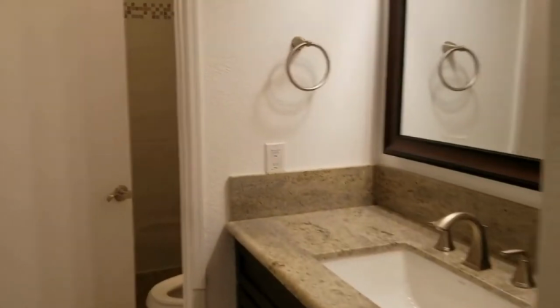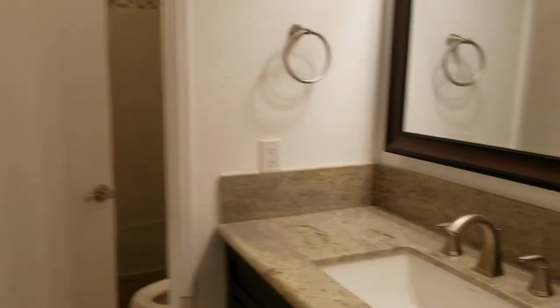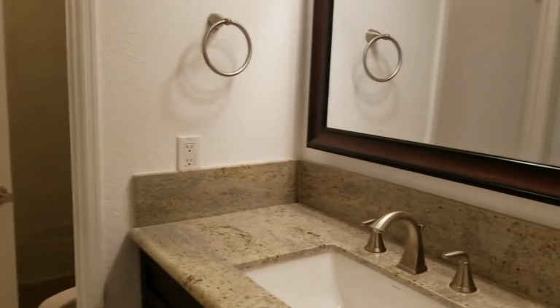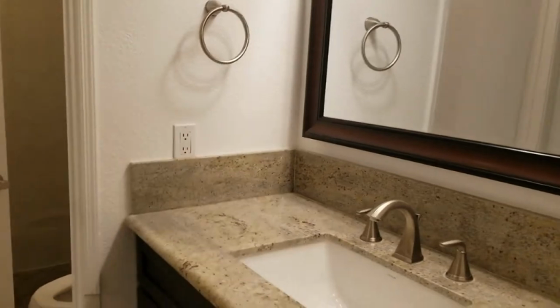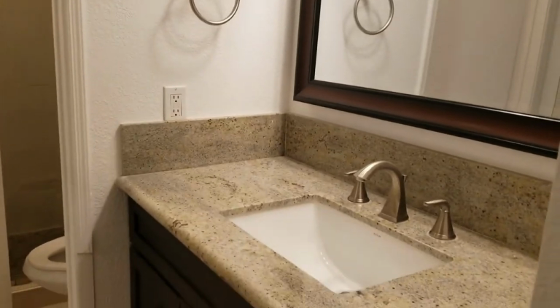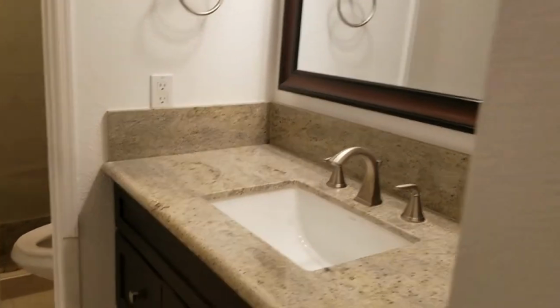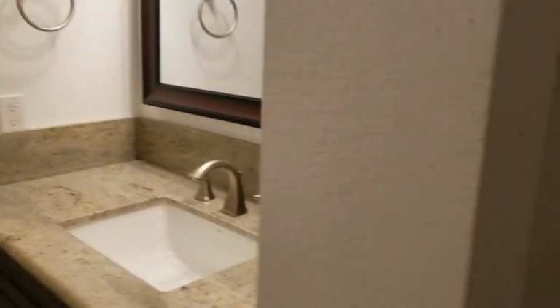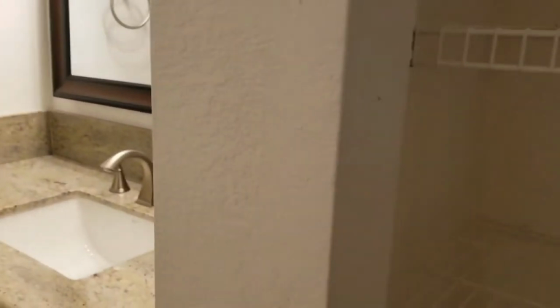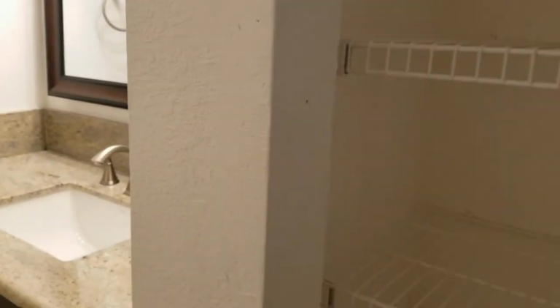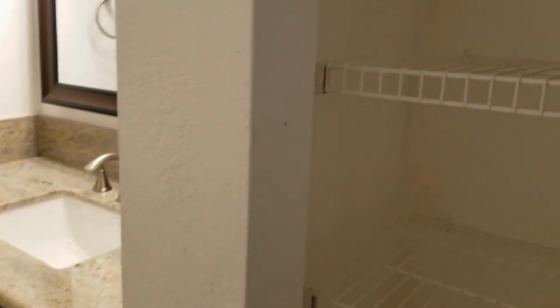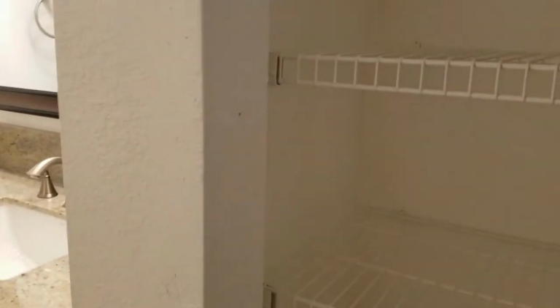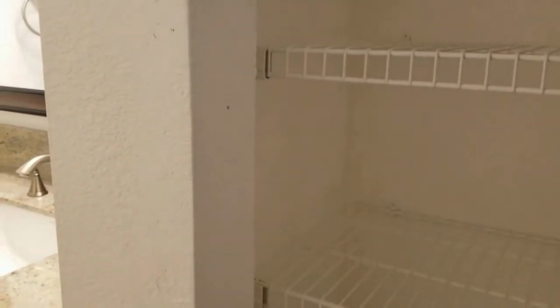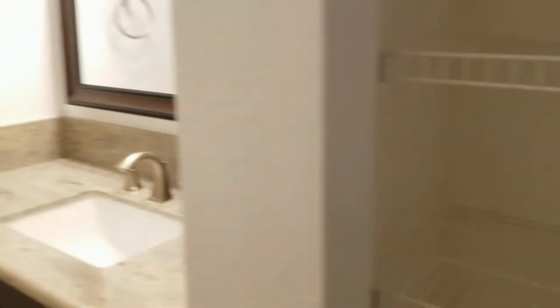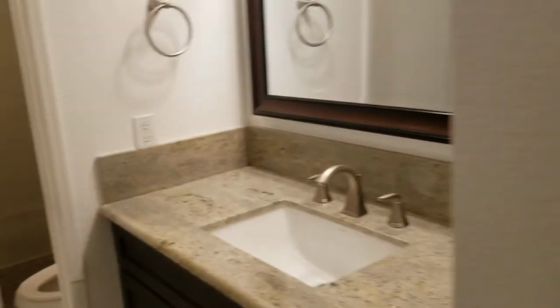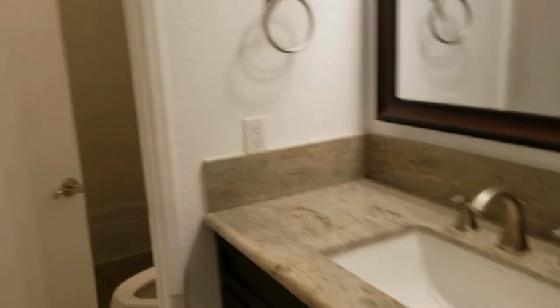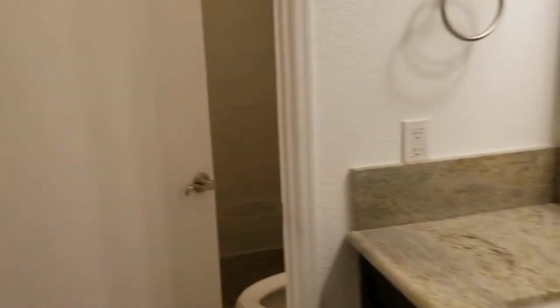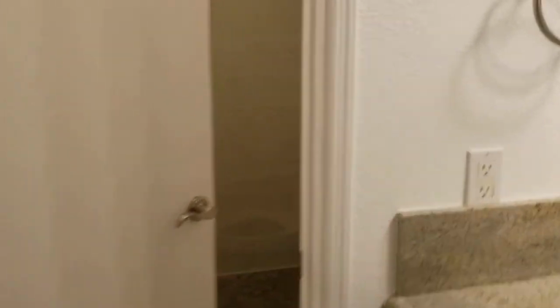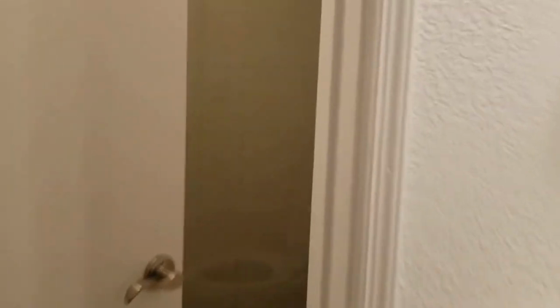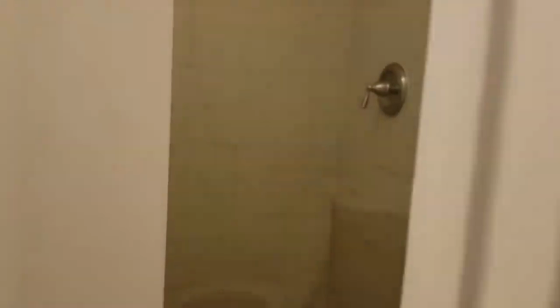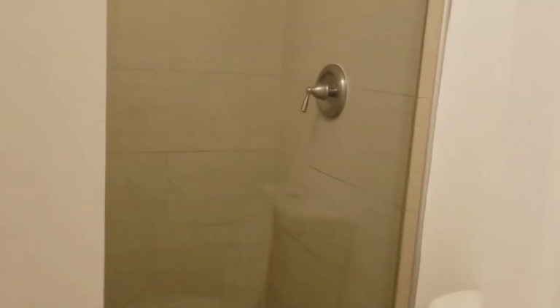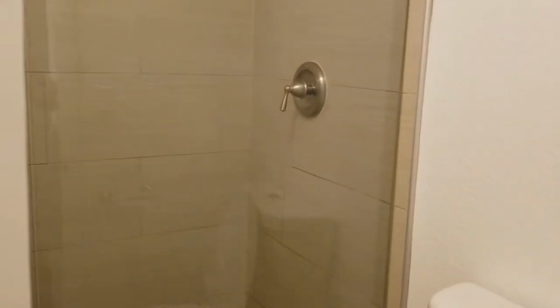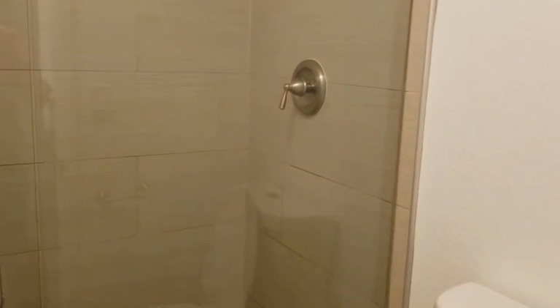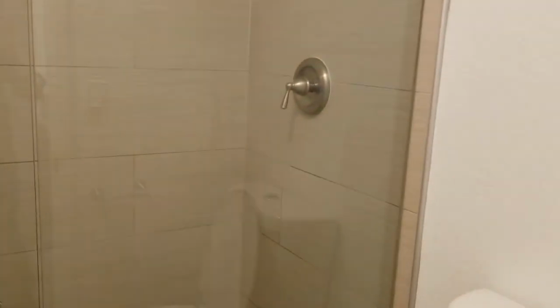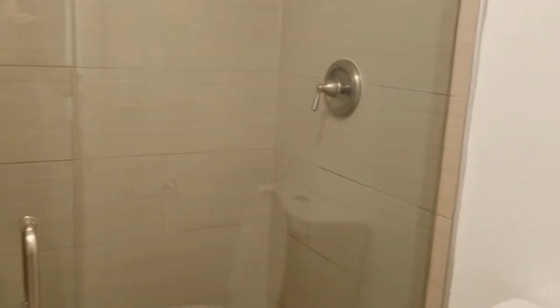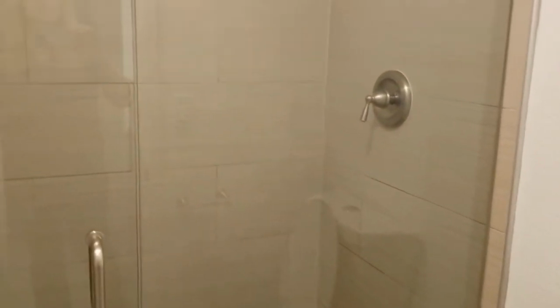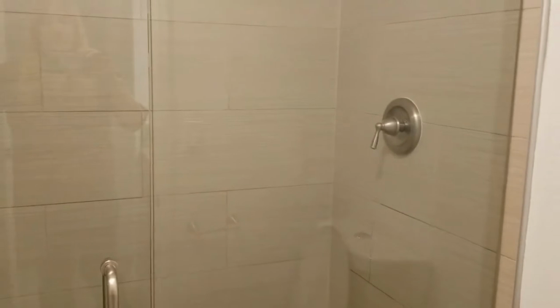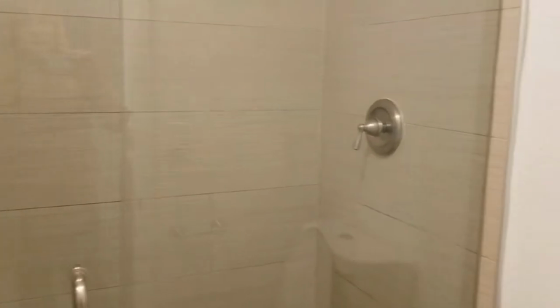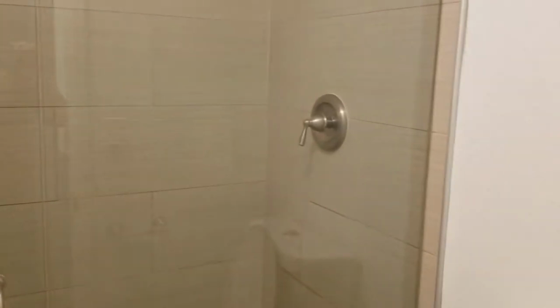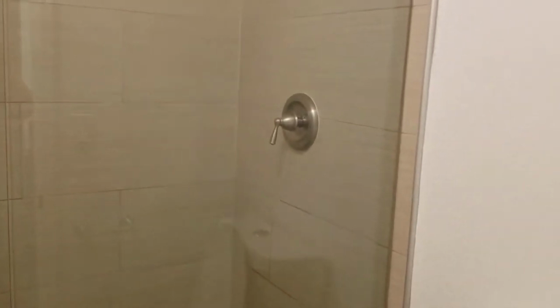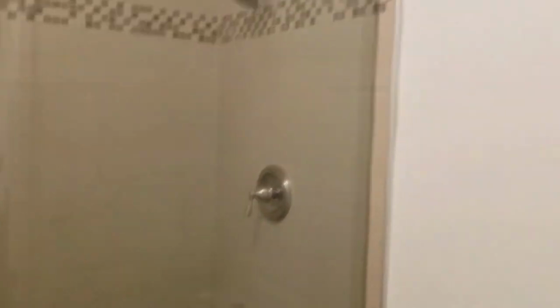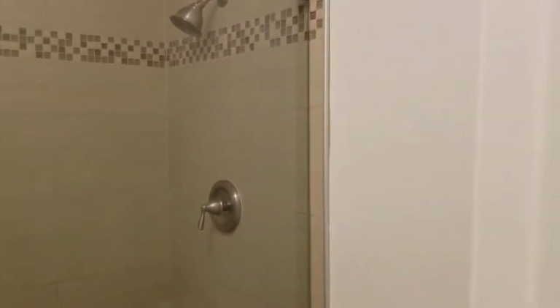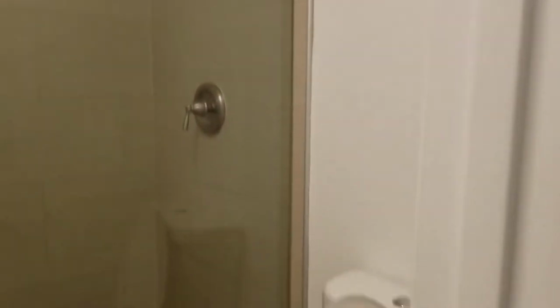We have our sink area here with our linen closet, and through here we do have a beautifully redone walk-in shower.